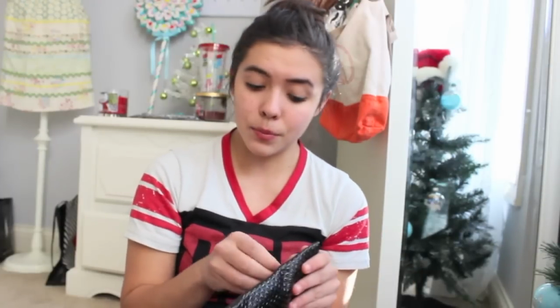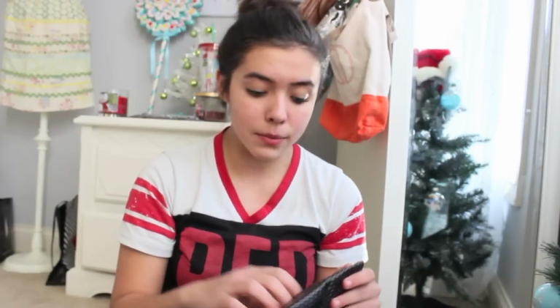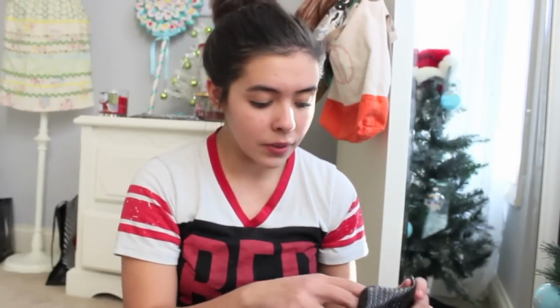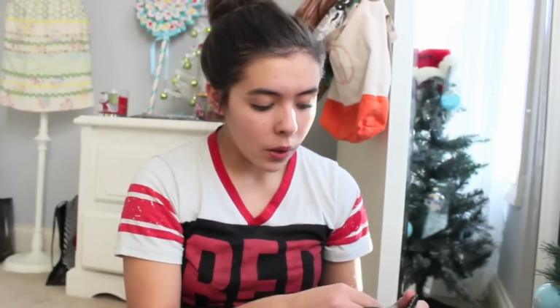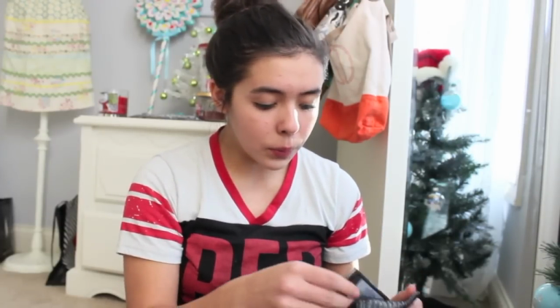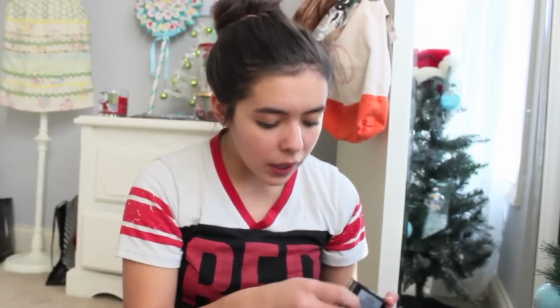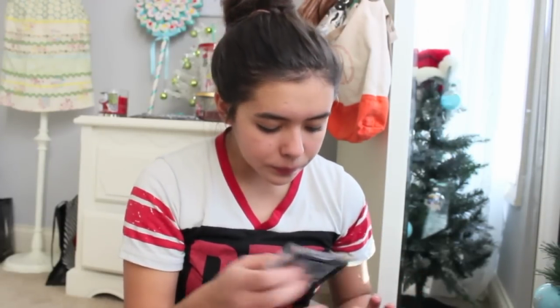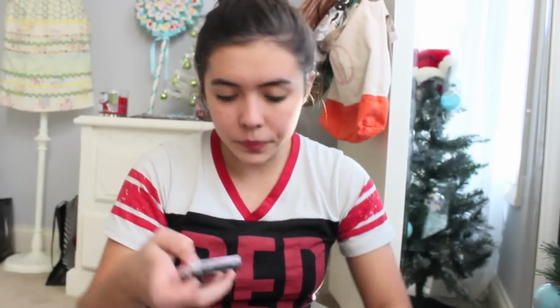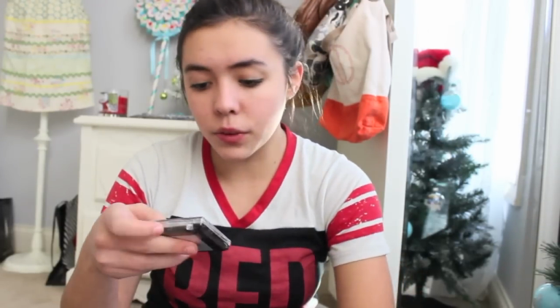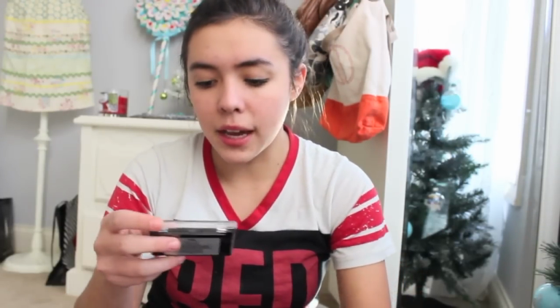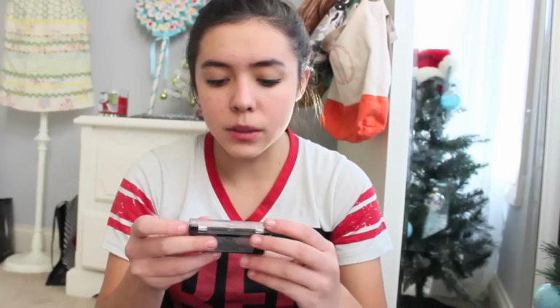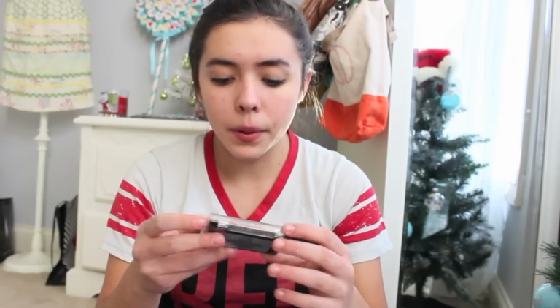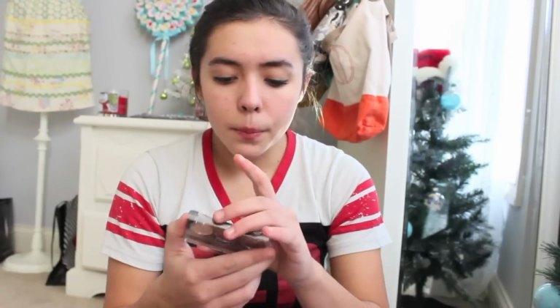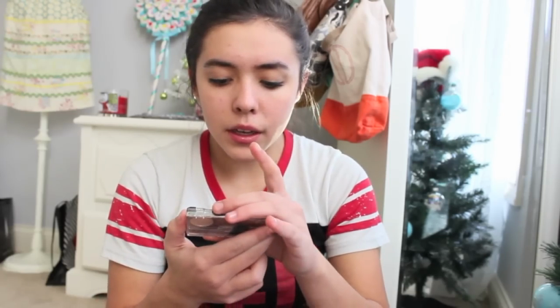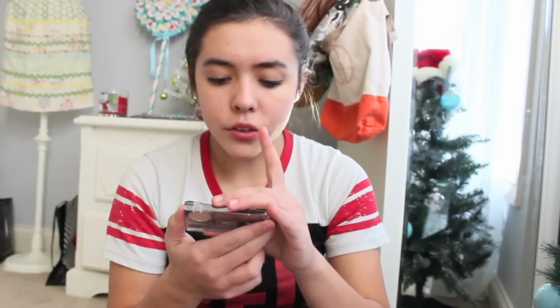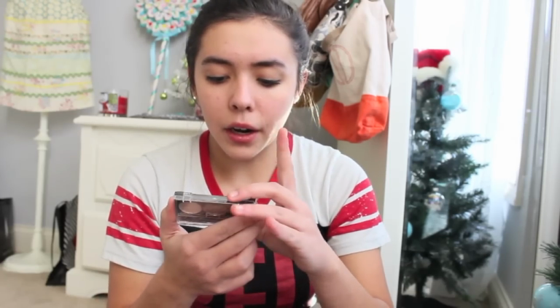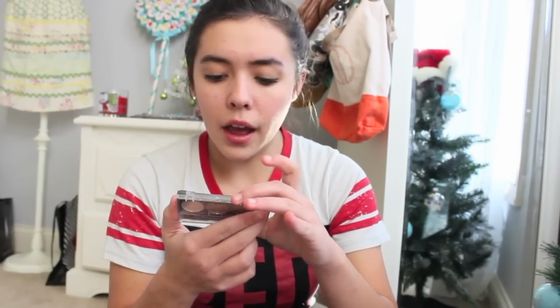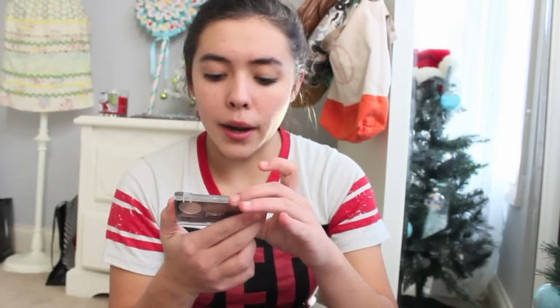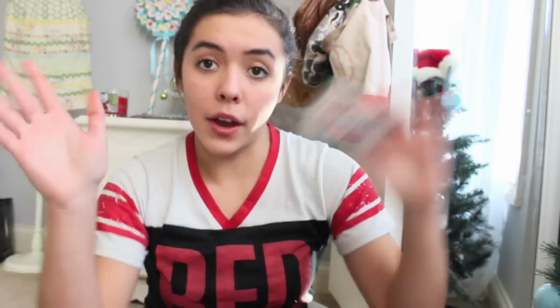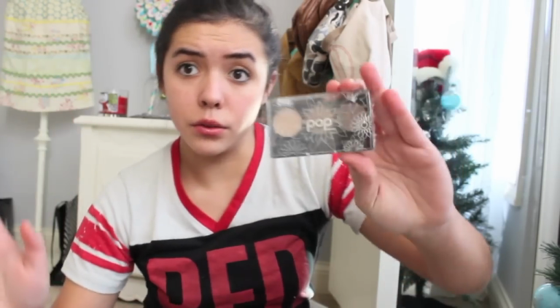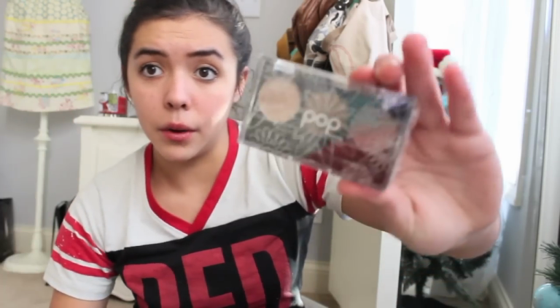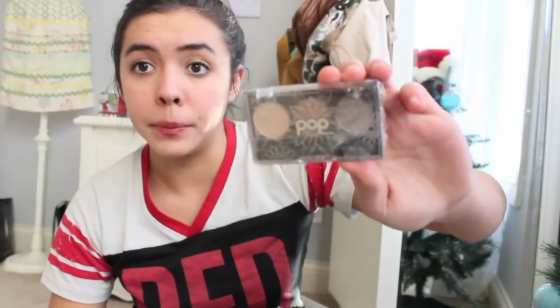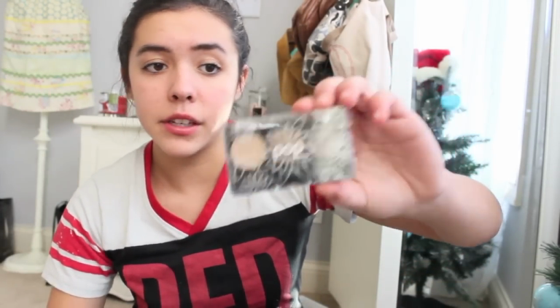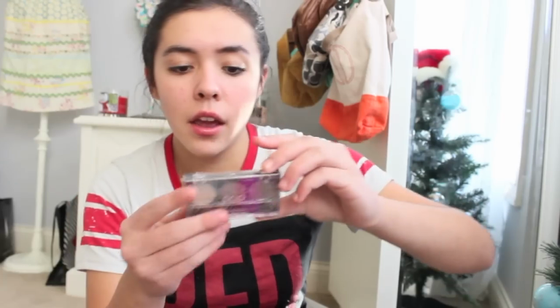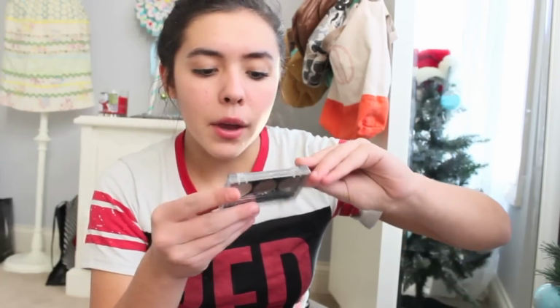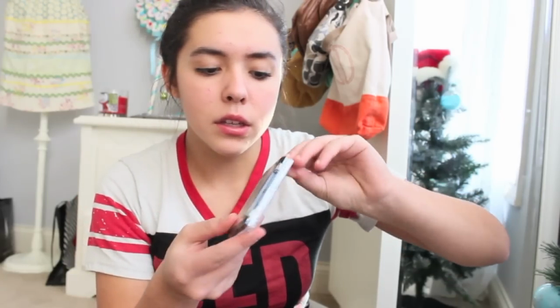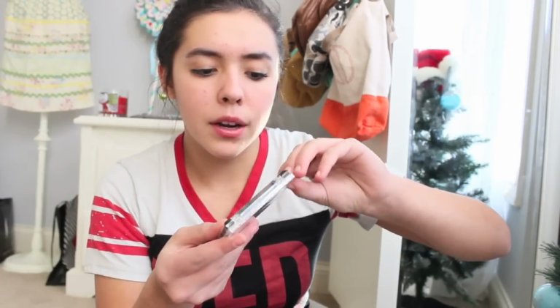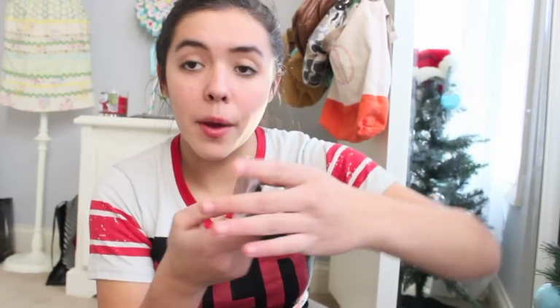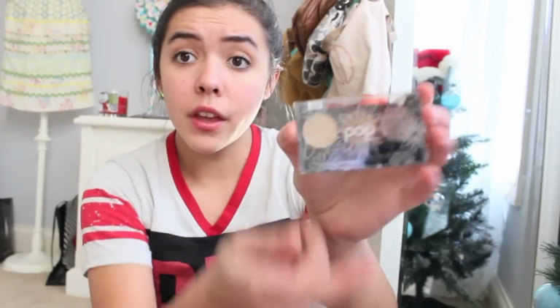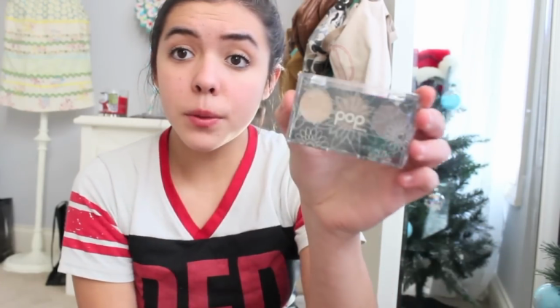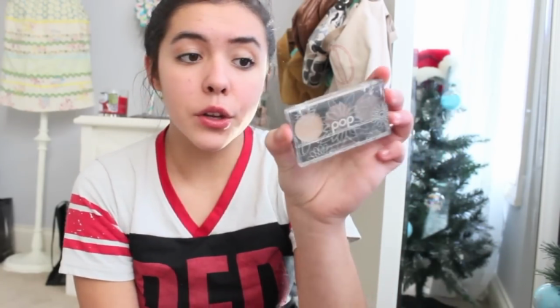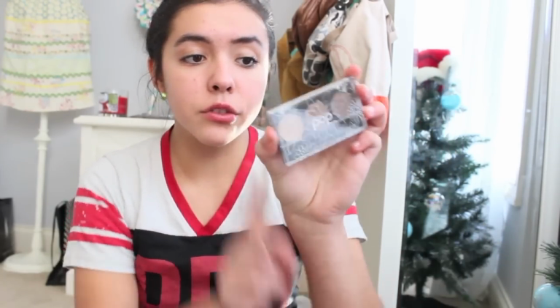Okay, next popping out is this Pop Beauty Natural Bear "Bright Up Your Life" eyeshadow trio. These look pretty — just some pretty nude colors from Pop, which is a nice brand.